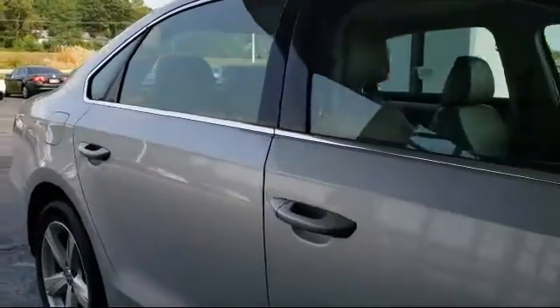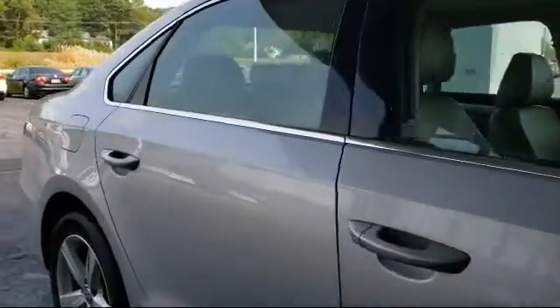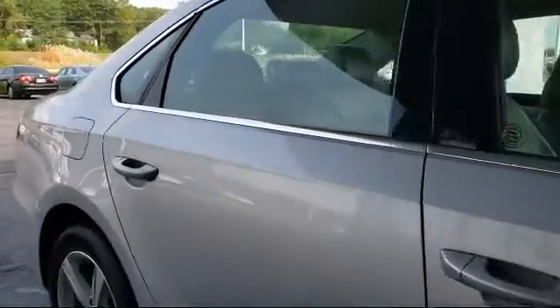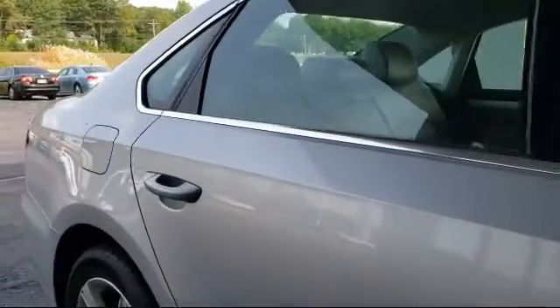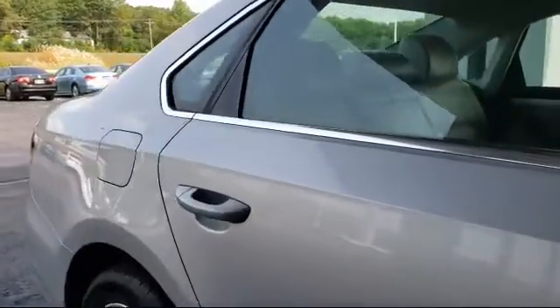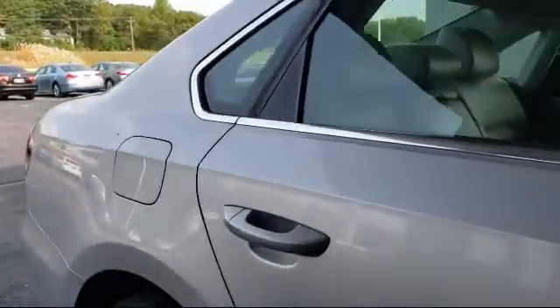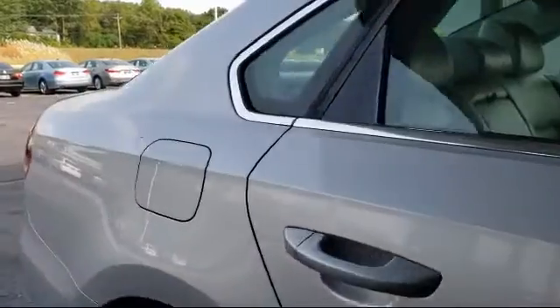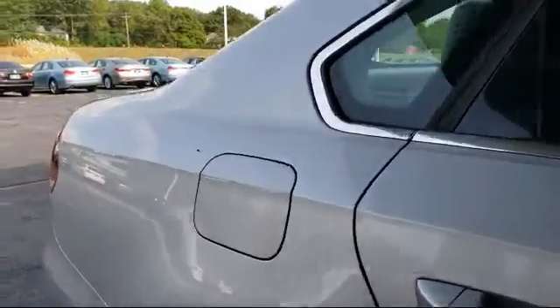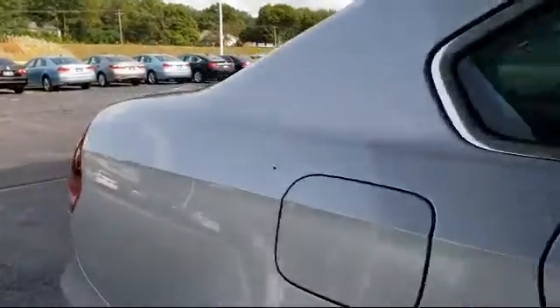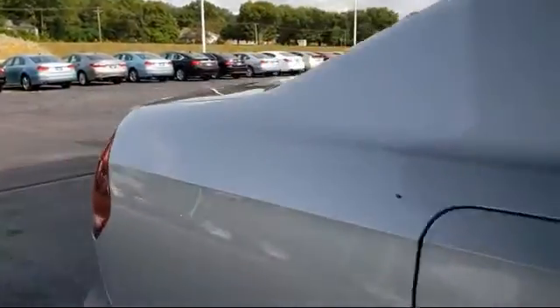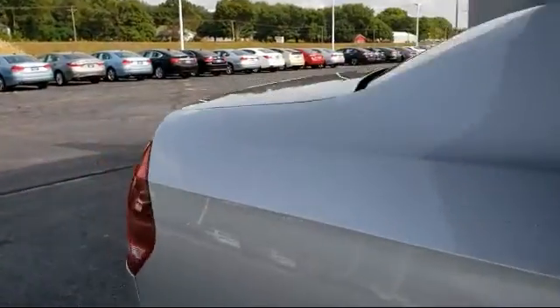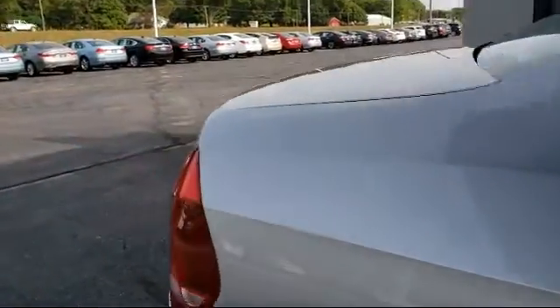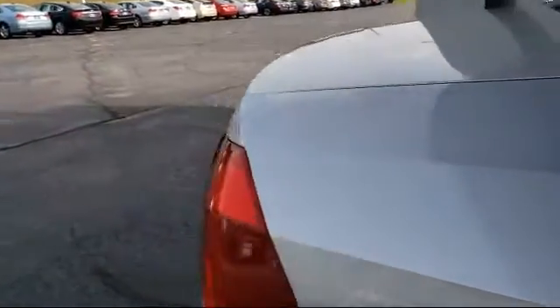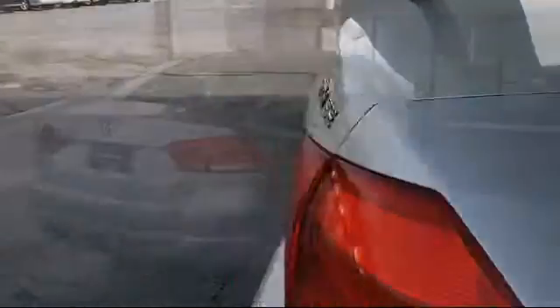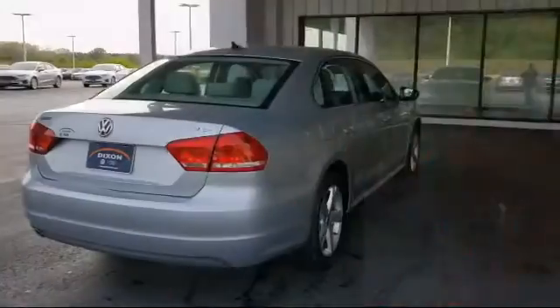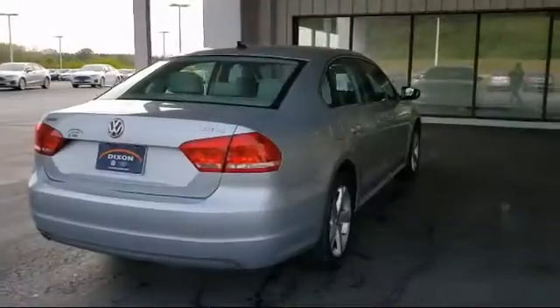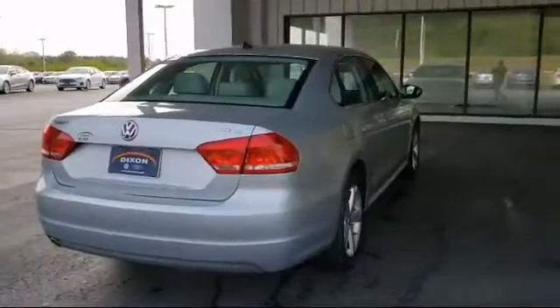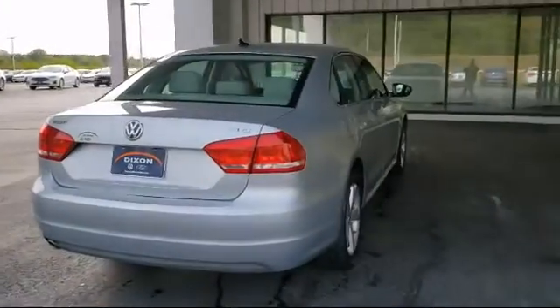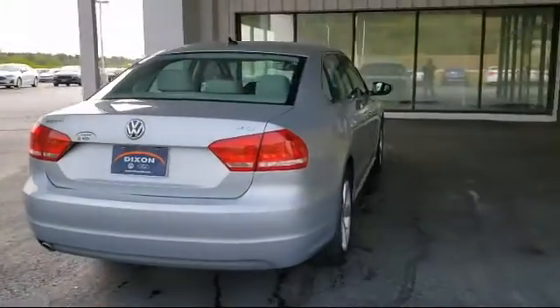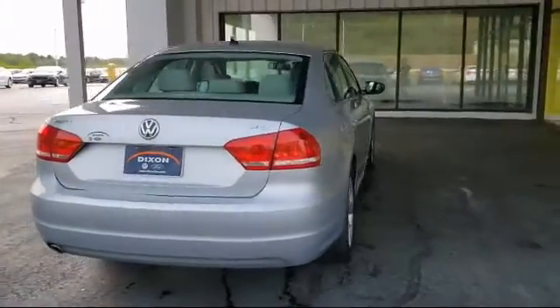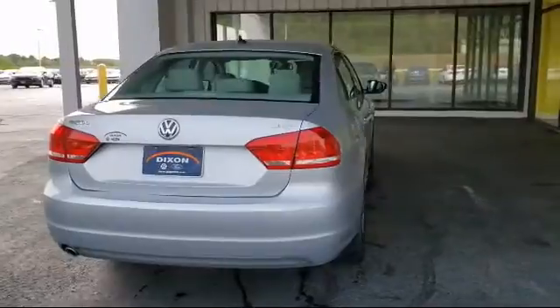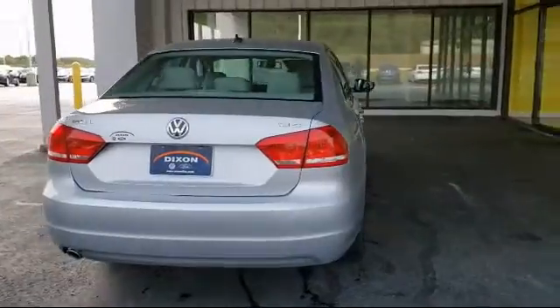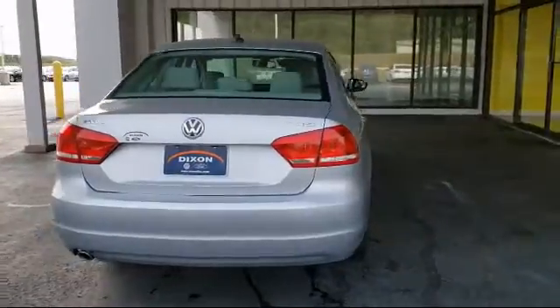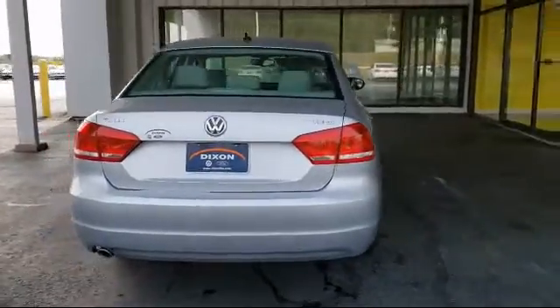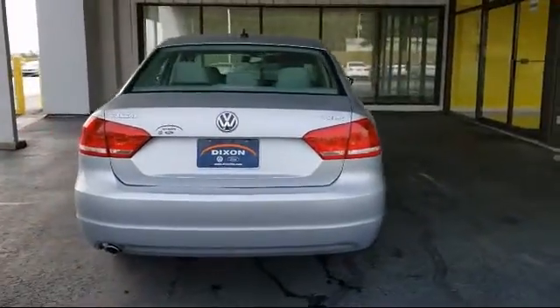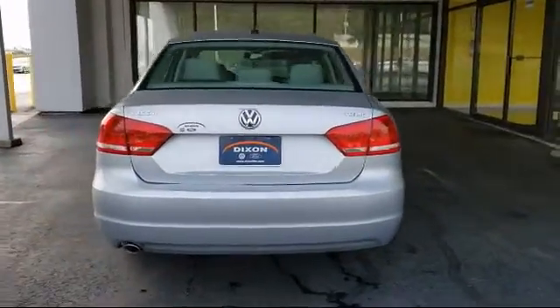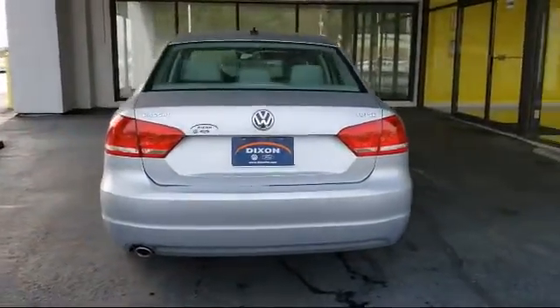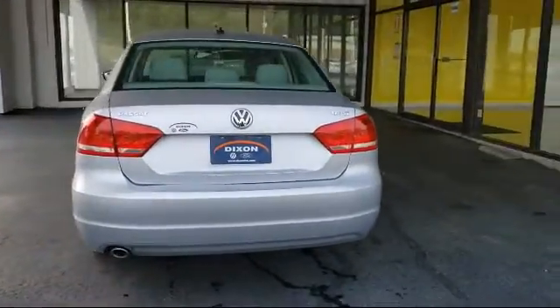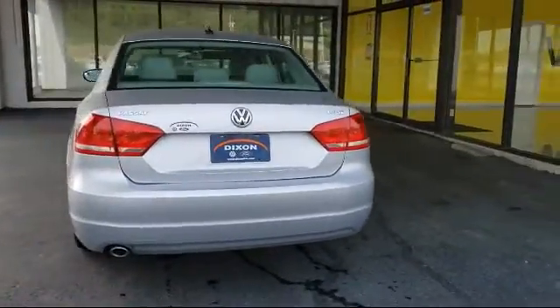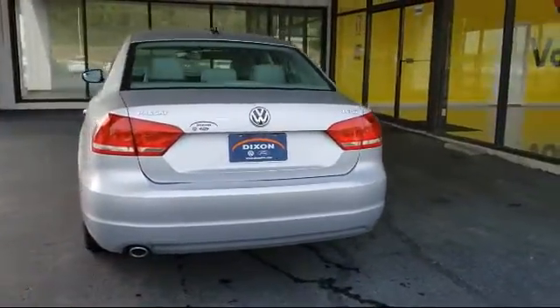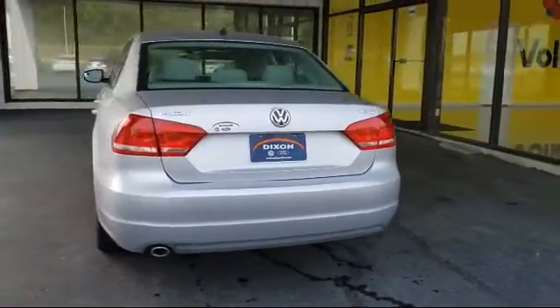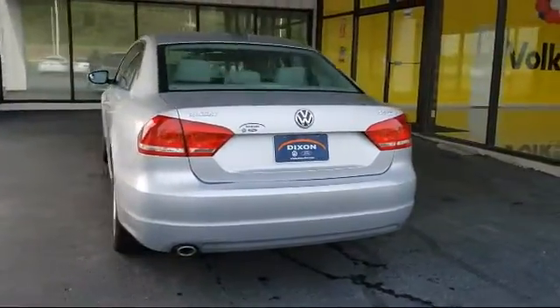Keyless entry, electronic stability control, heated front seats, air conditioning, eight-speaker audio system, traction control, and has less than 45,000 miles on the odometer.